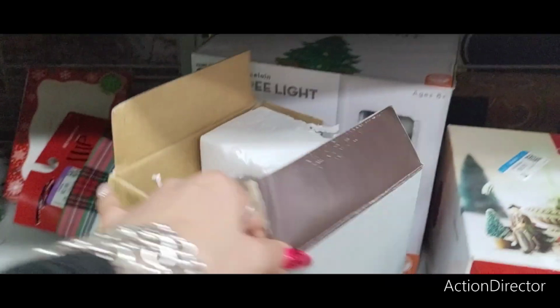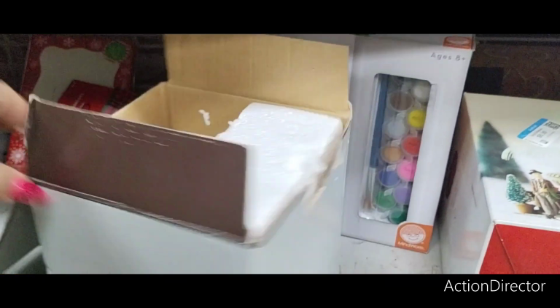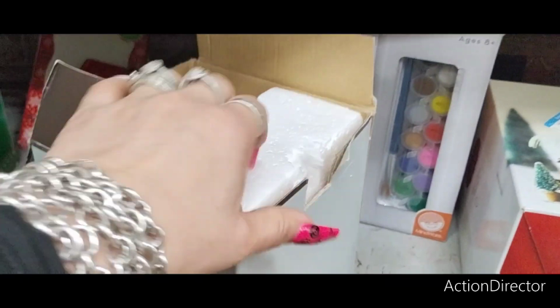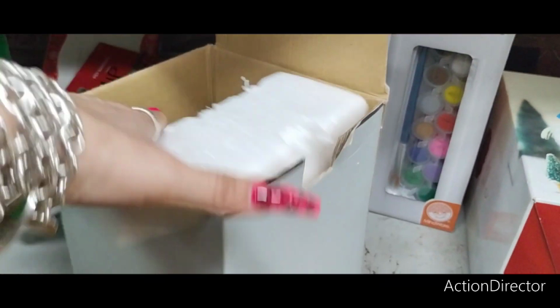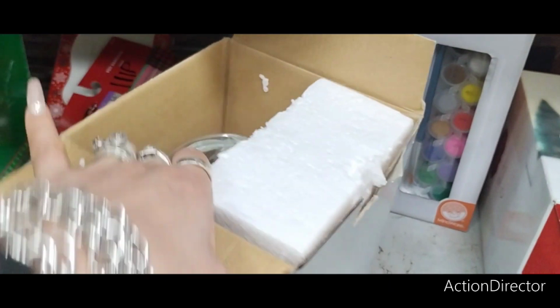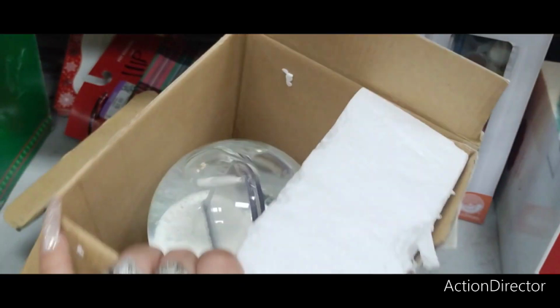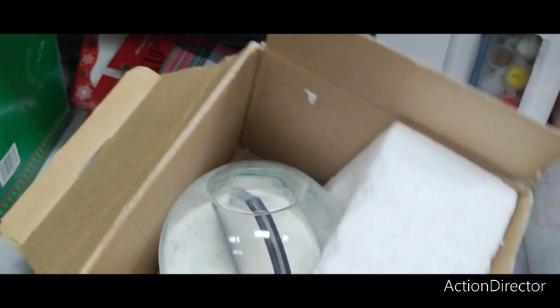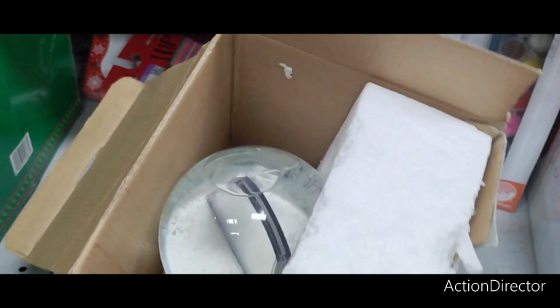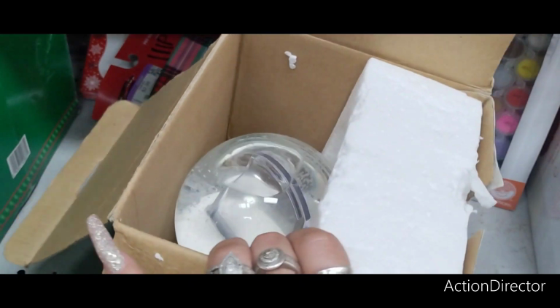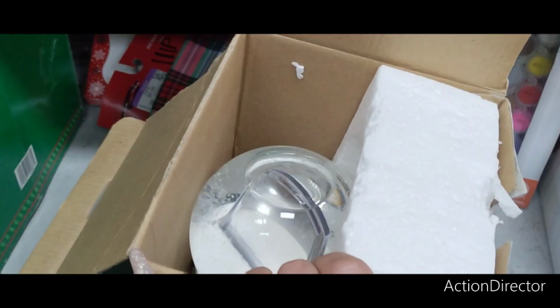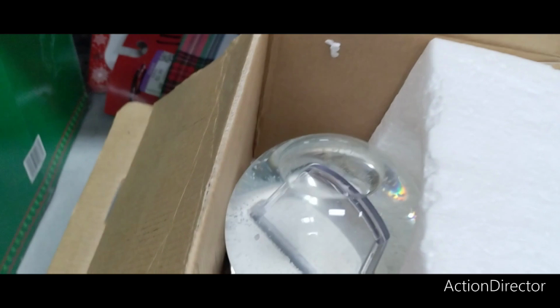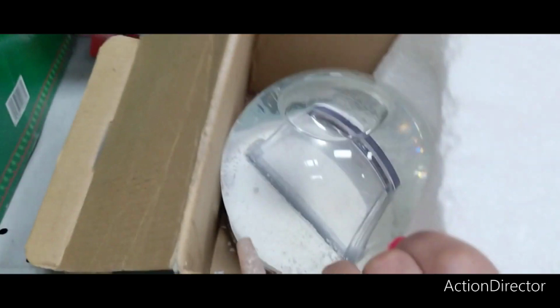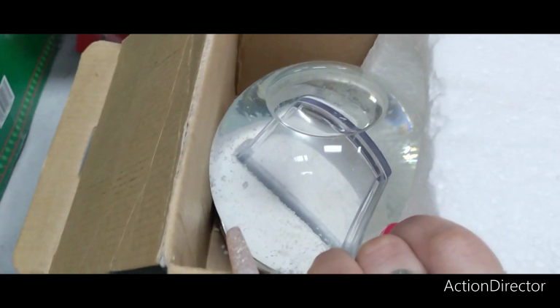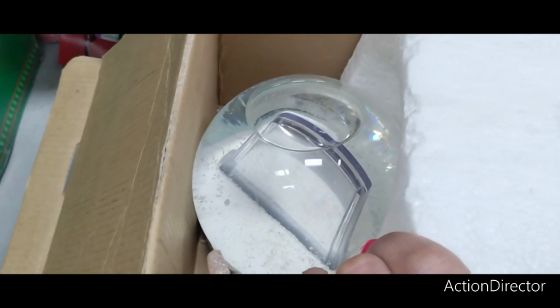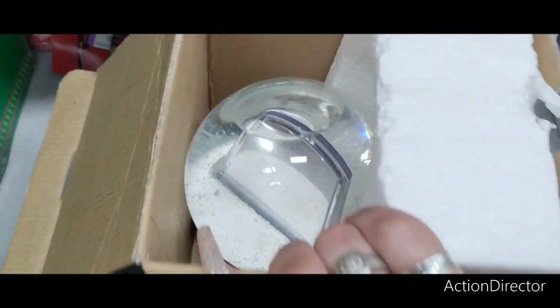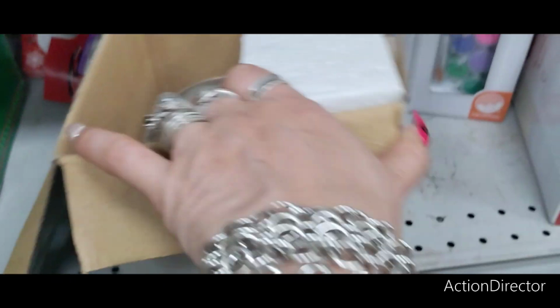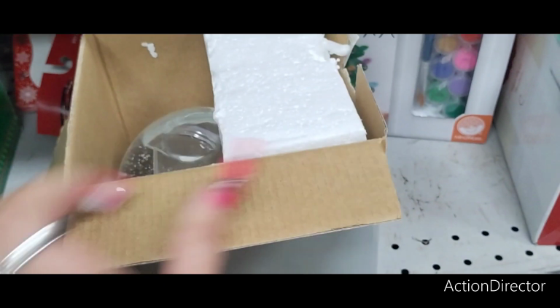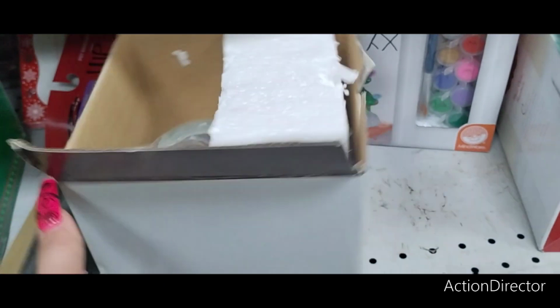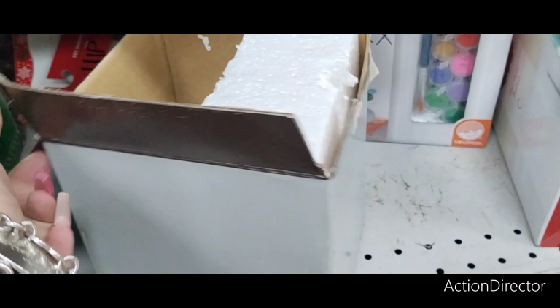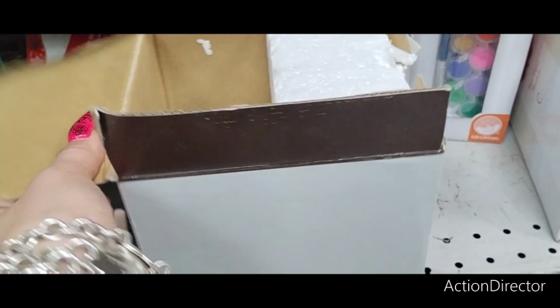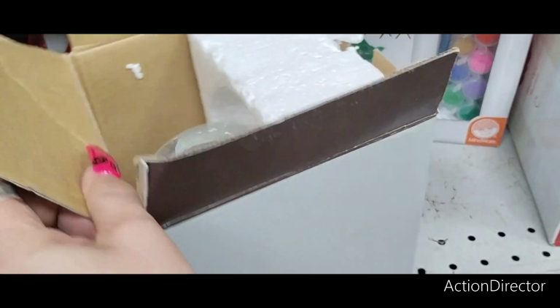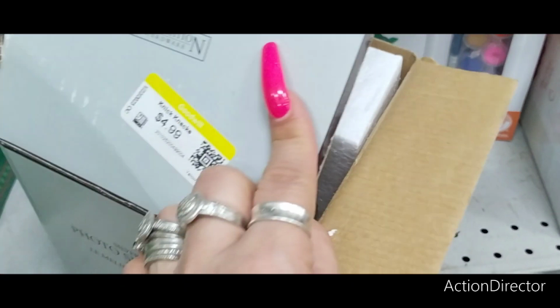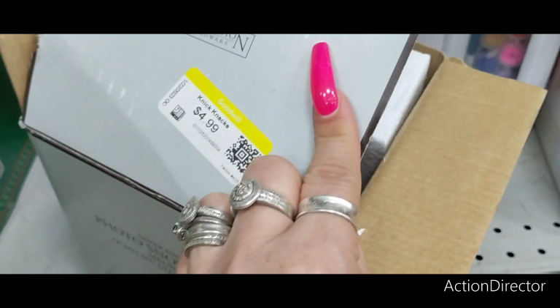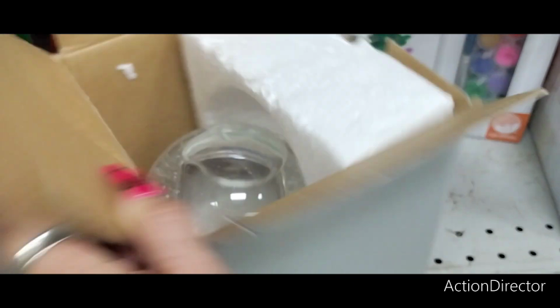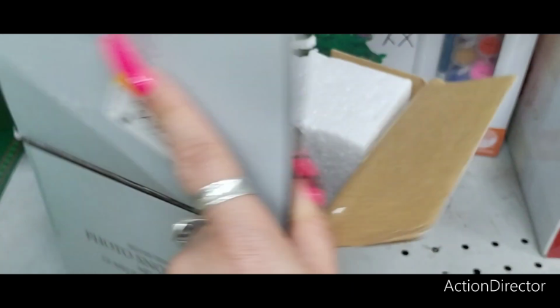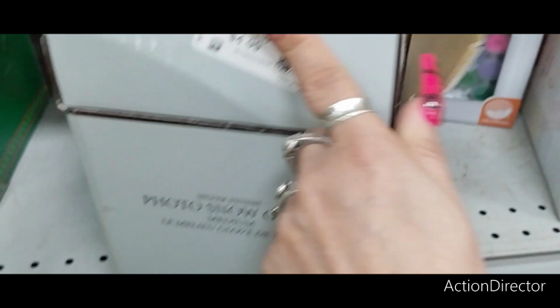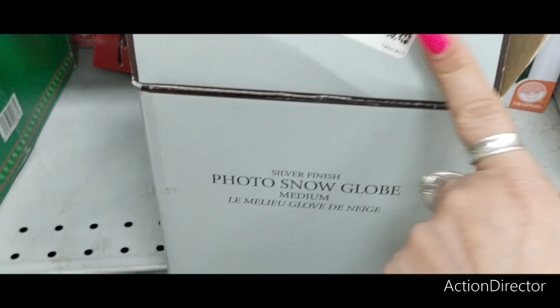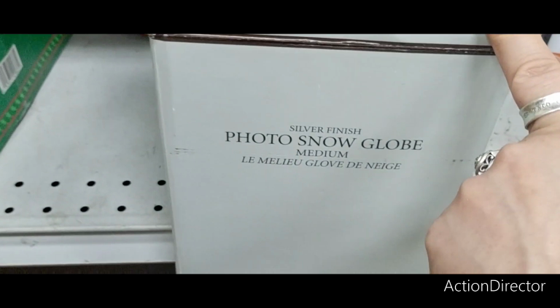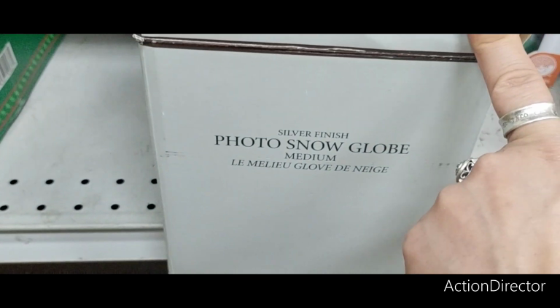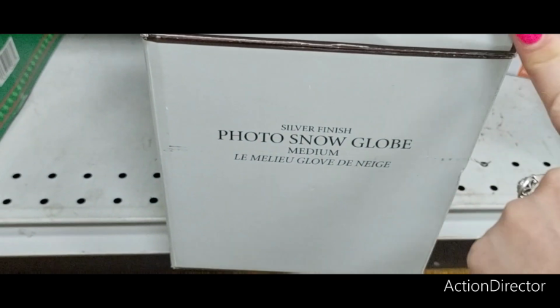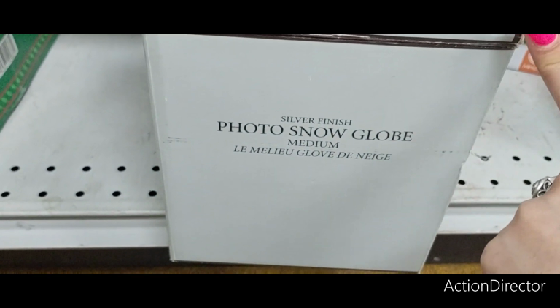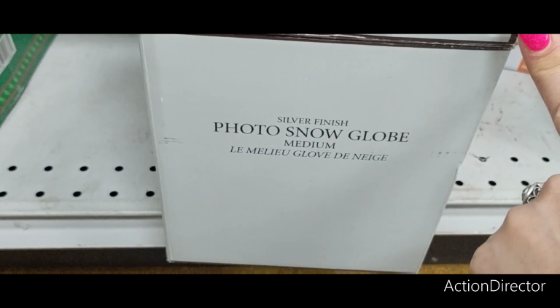What is this? Some type of globe? It's a snow globe to put your pictures in. $4.99. Photo snow globe, silver finish.